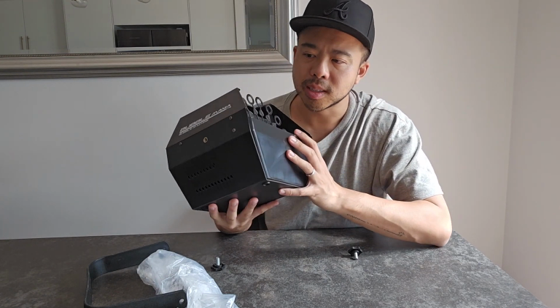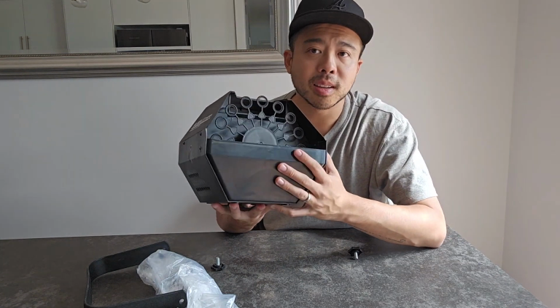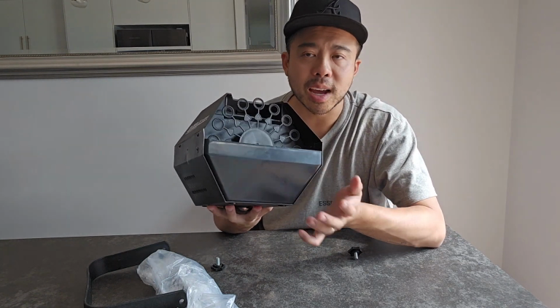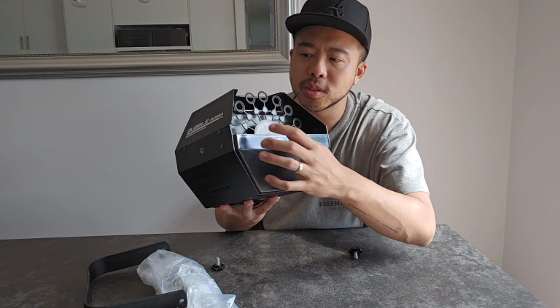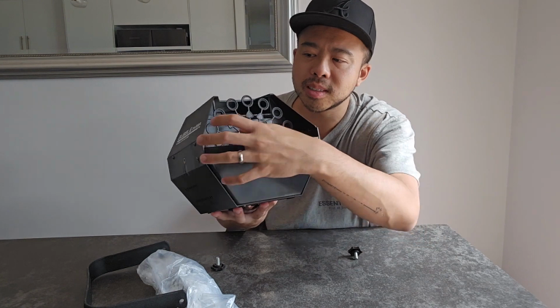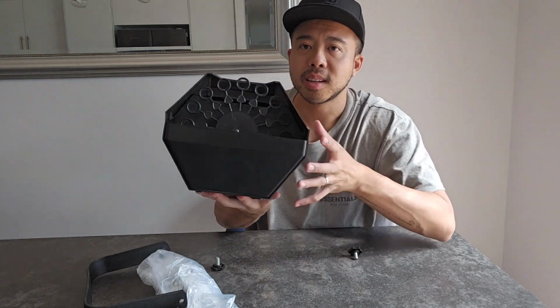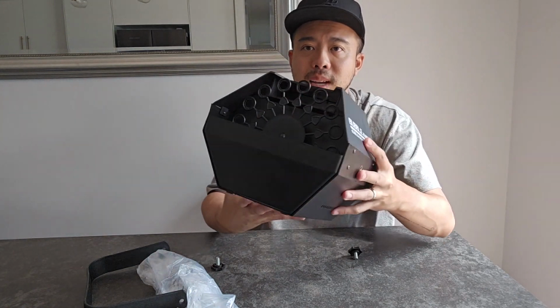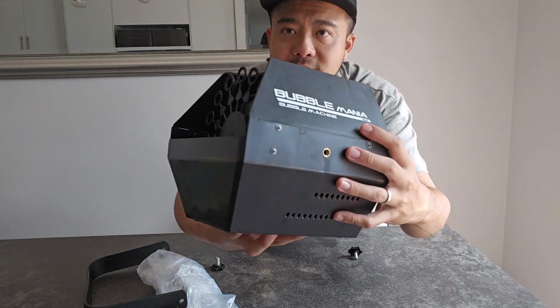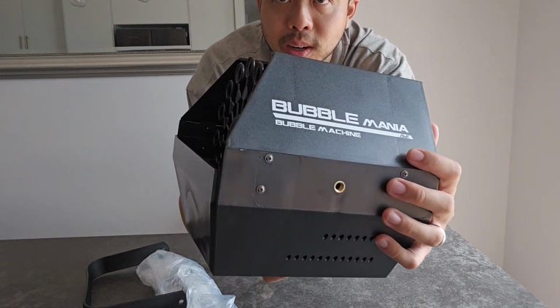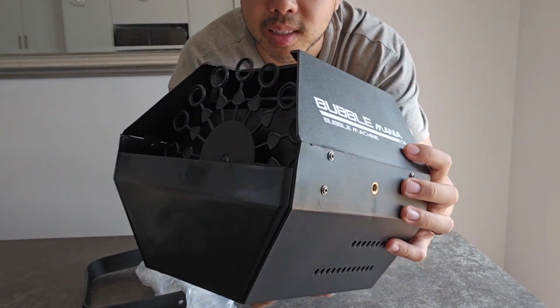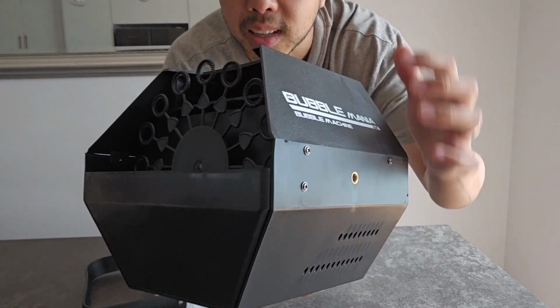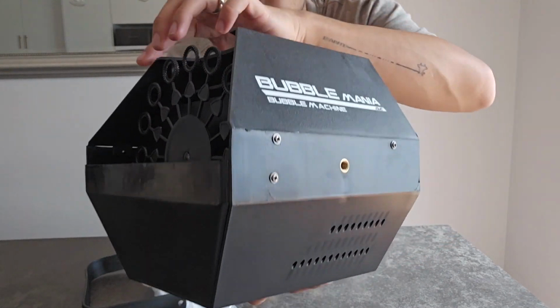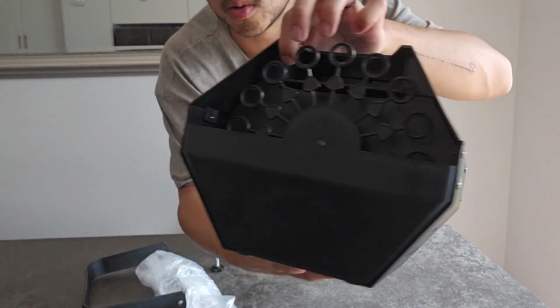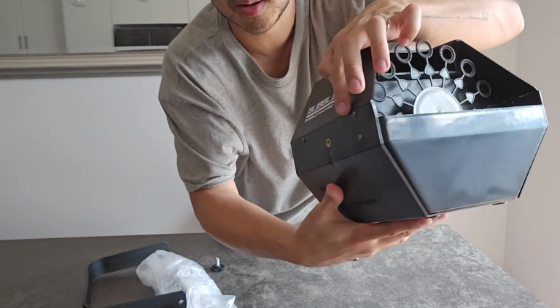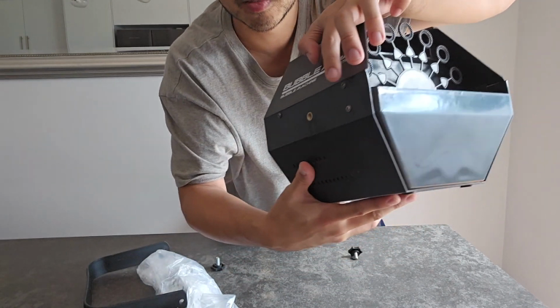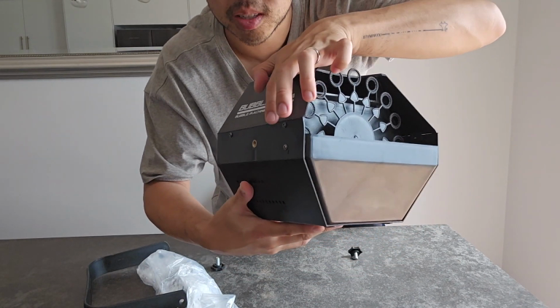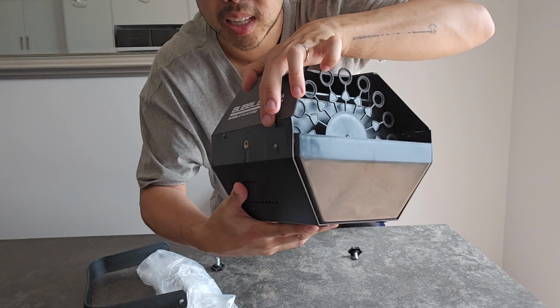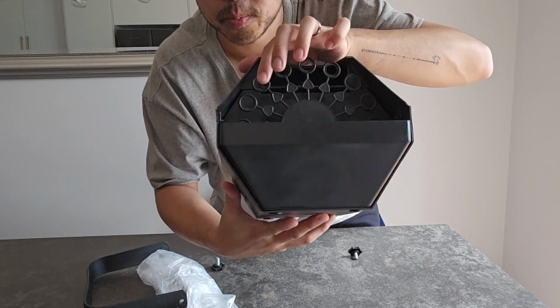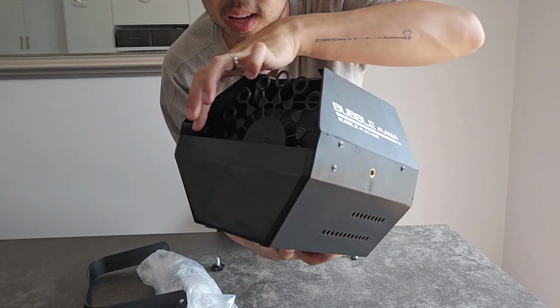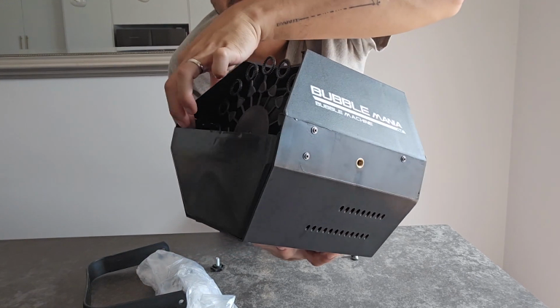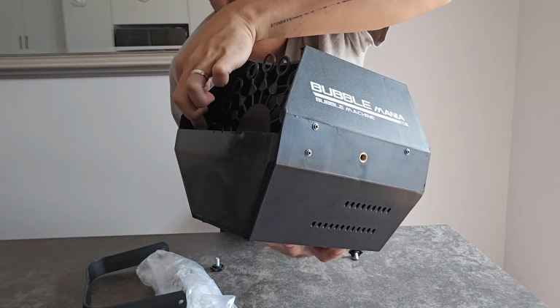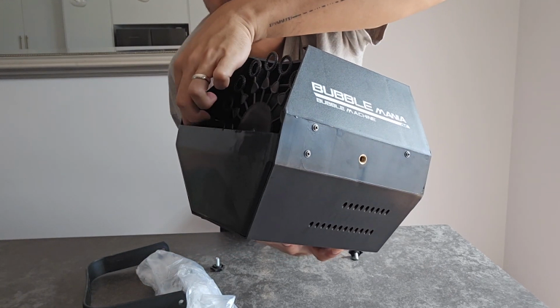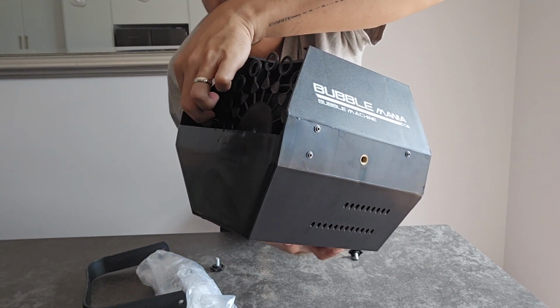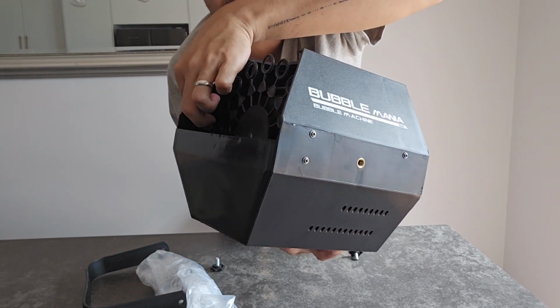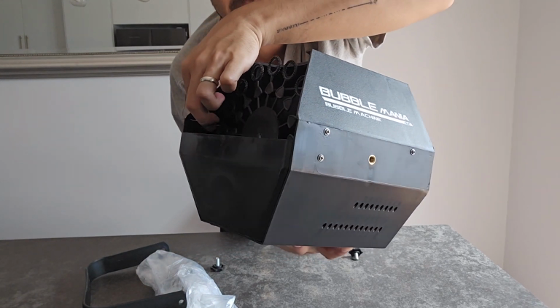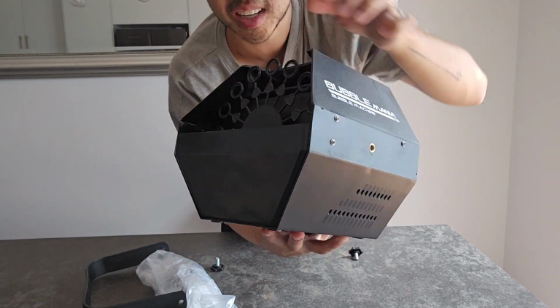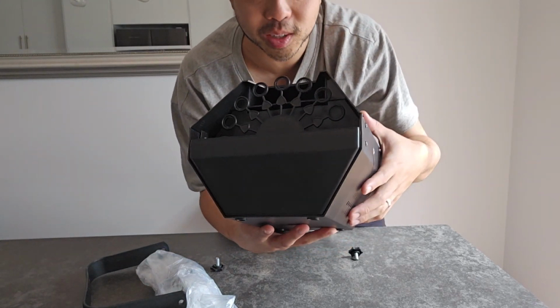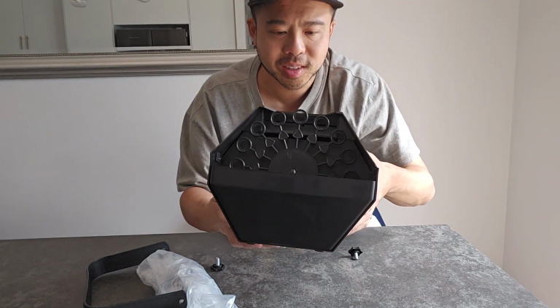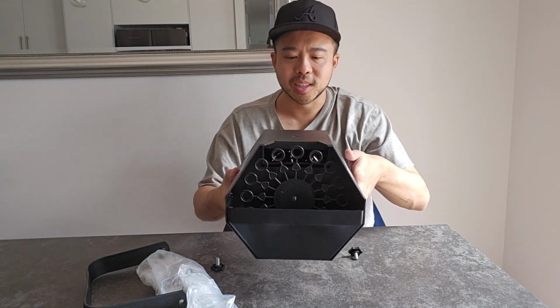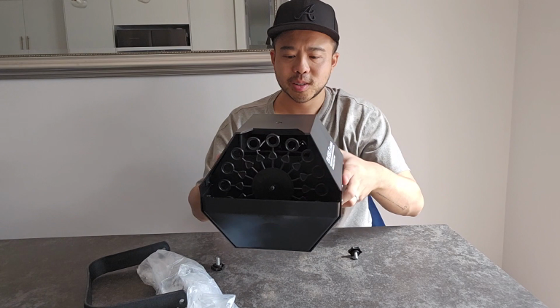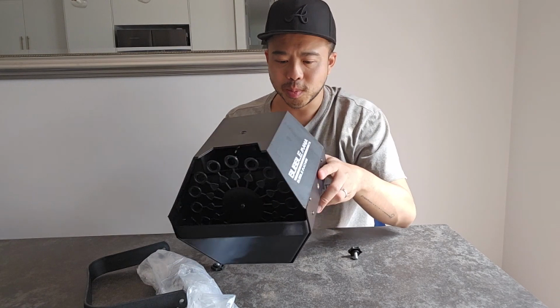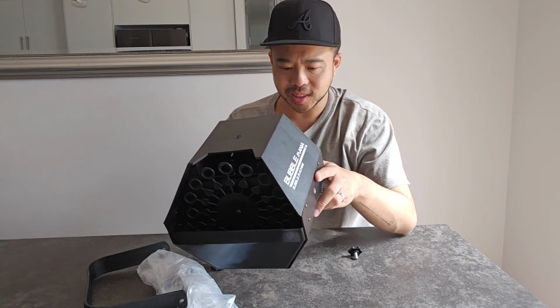Some of the downsides: it's hard to see, but the screws come in through the side here and they actually stick out as really sharp bits on the inside, which is just super poor design.